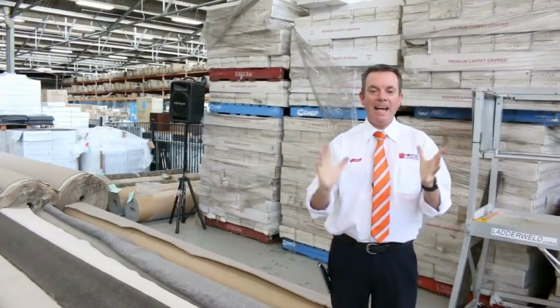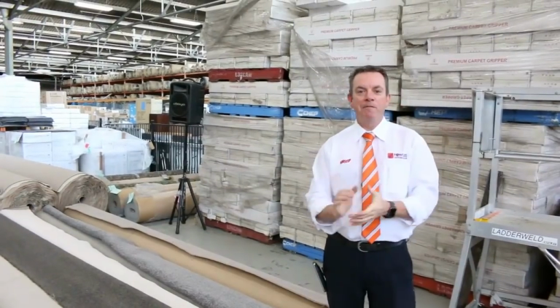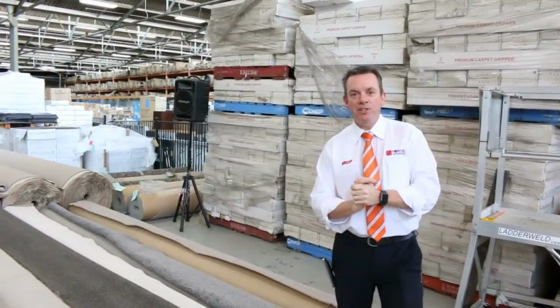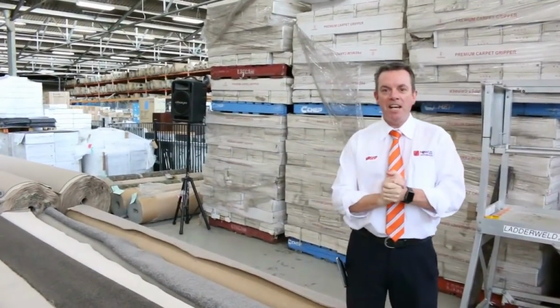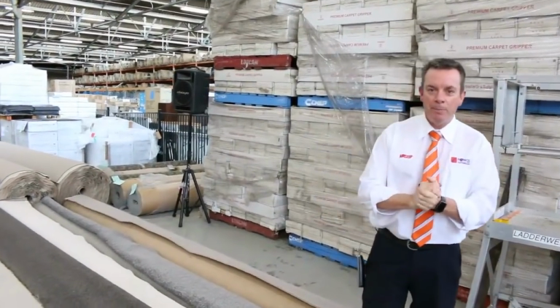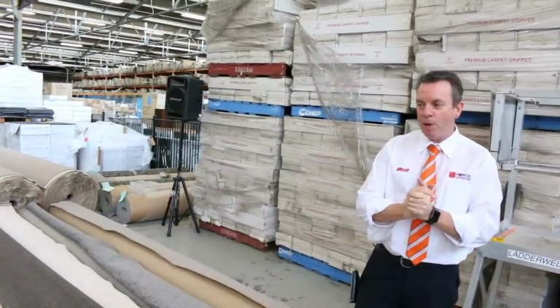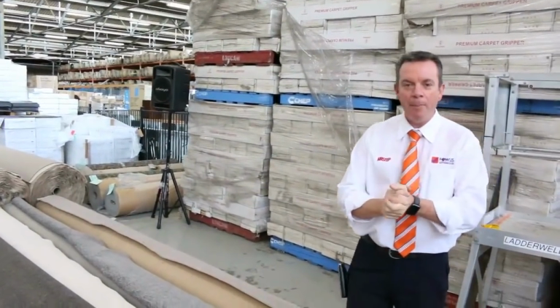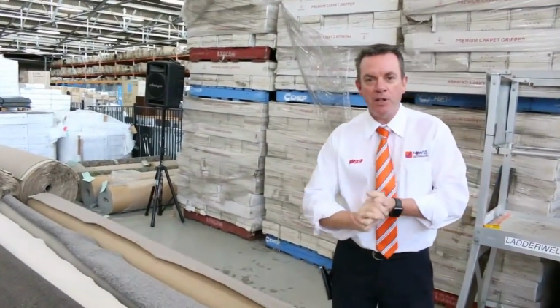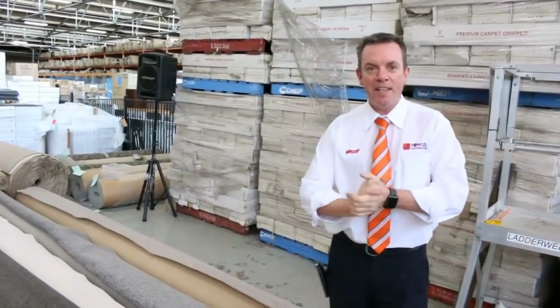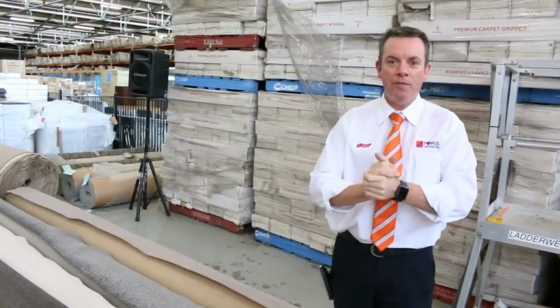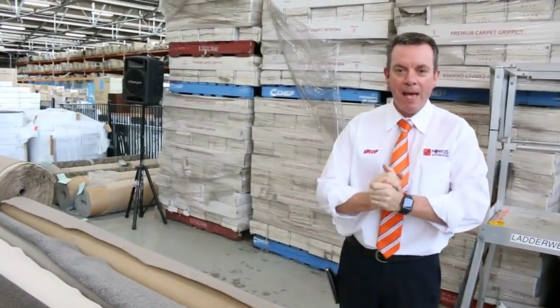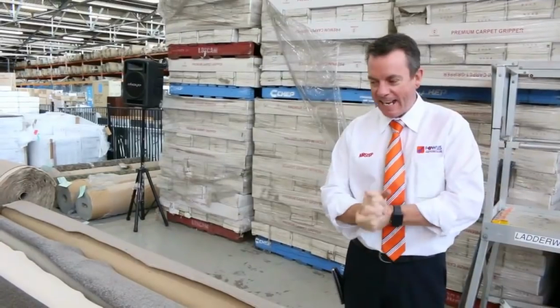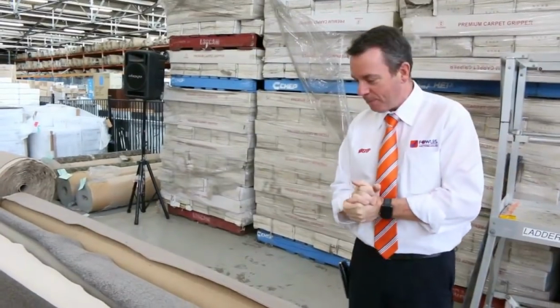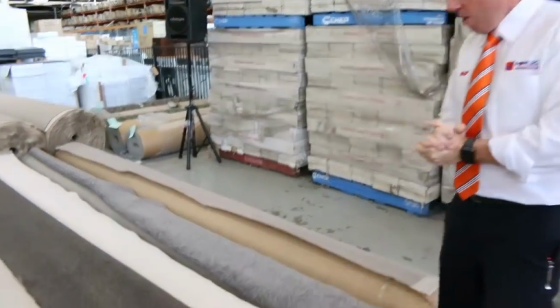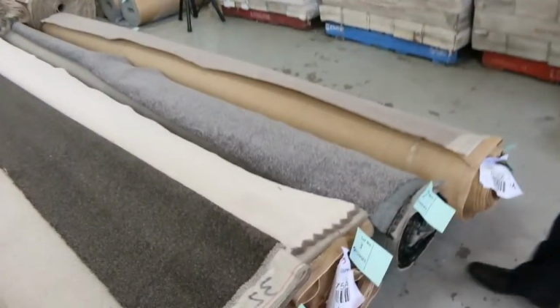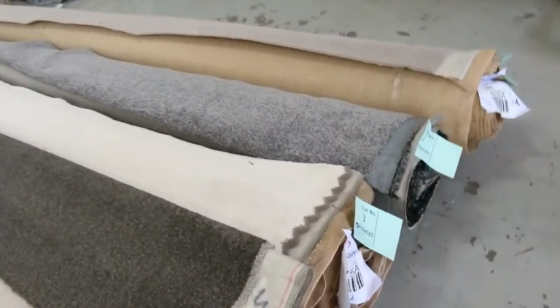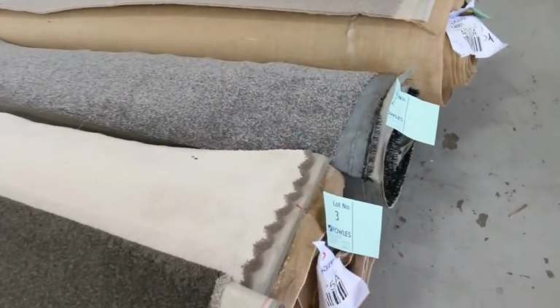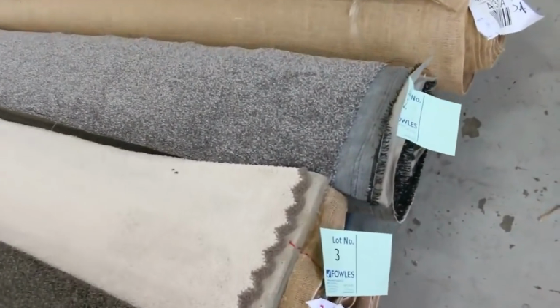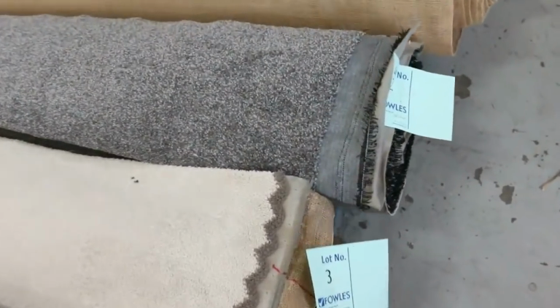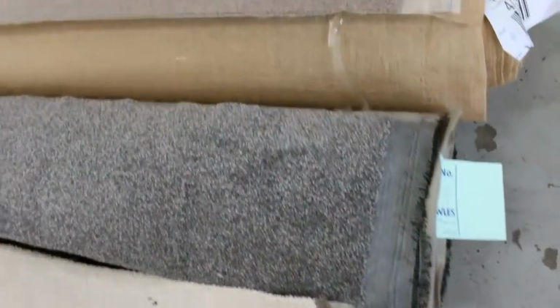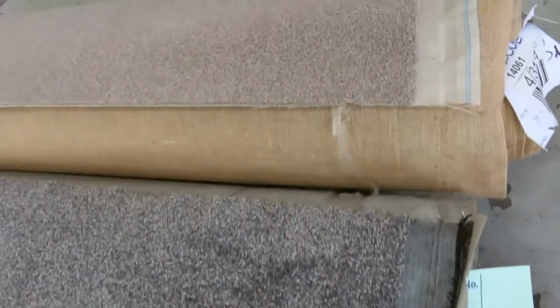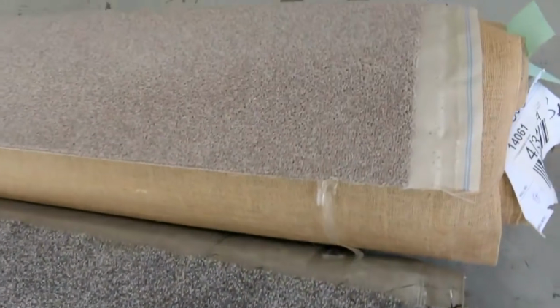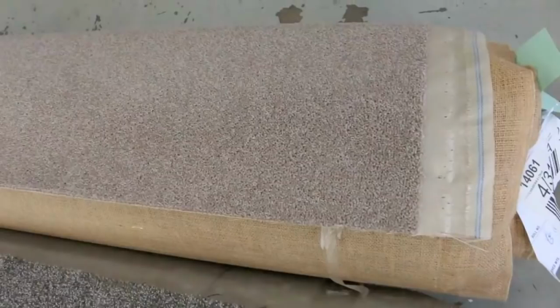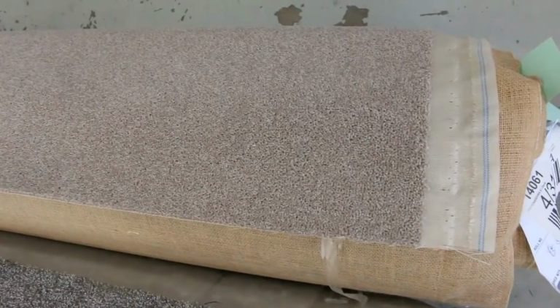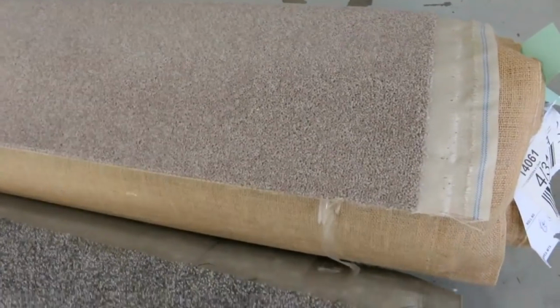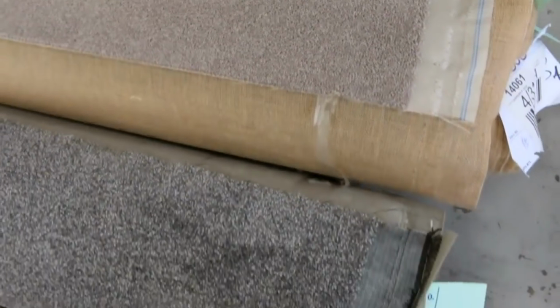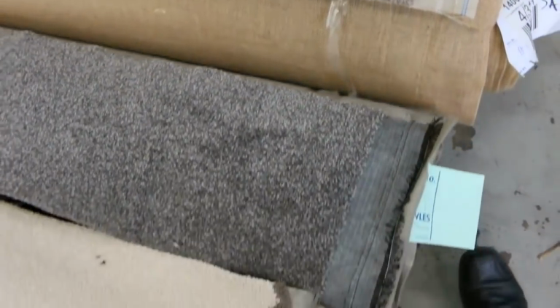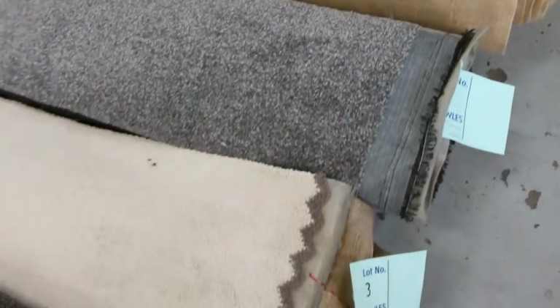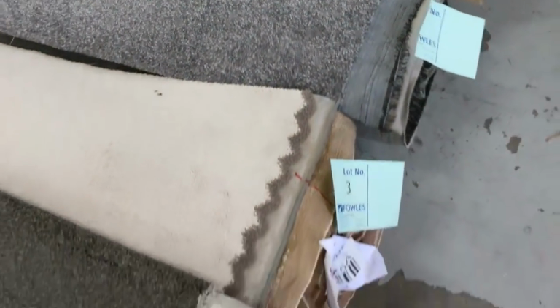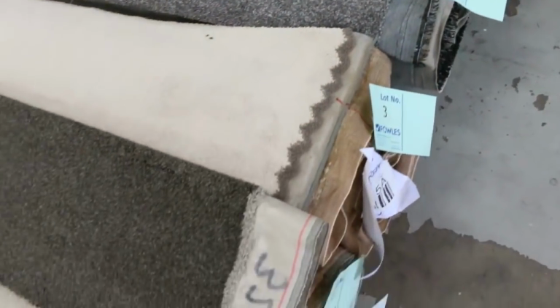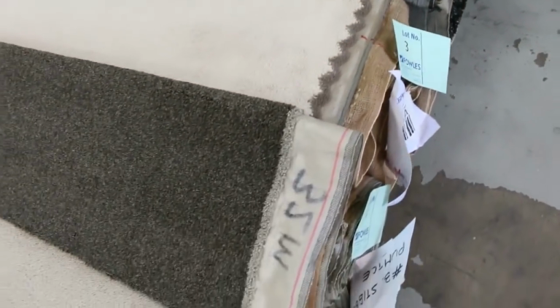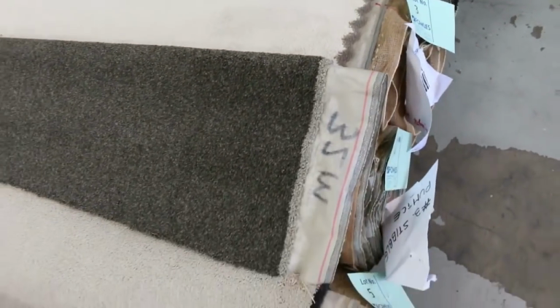G'day, I'm John from Fowles Auctions and Sales. I'm here to preview tomorrow's carpet auction on Wednesday the 12th of September at 10am. We've had an awesome range of carpets coming this week, especially from one of our leading manufacturers who makes a lot of wool and solution dyed nylon.